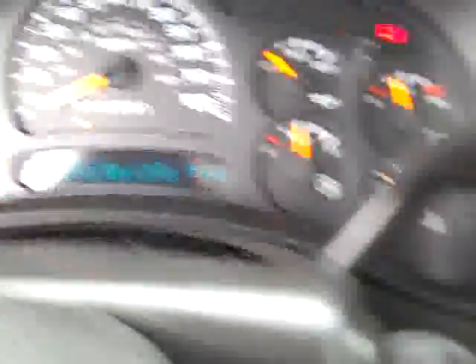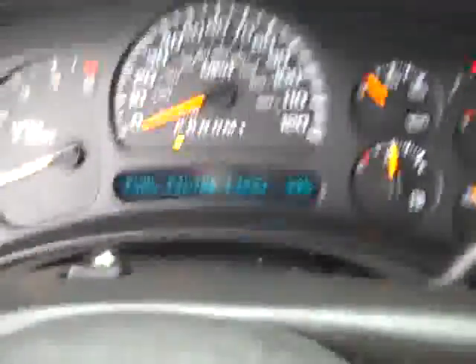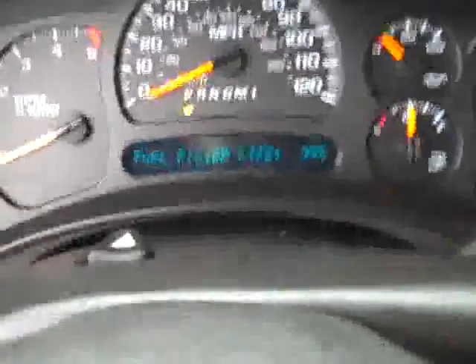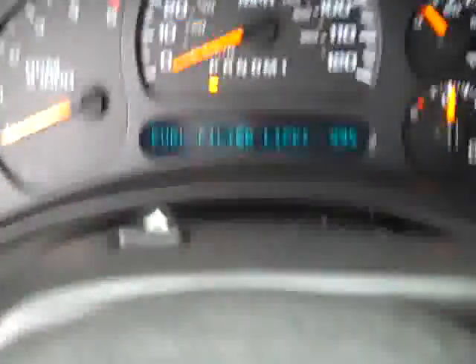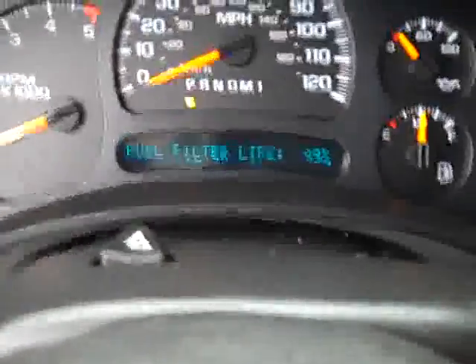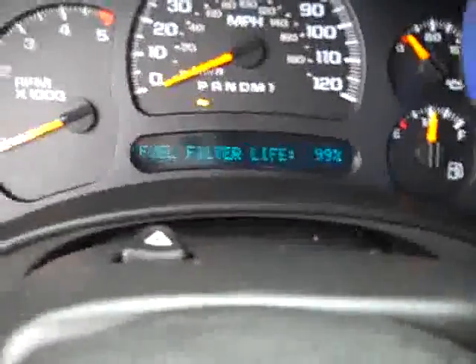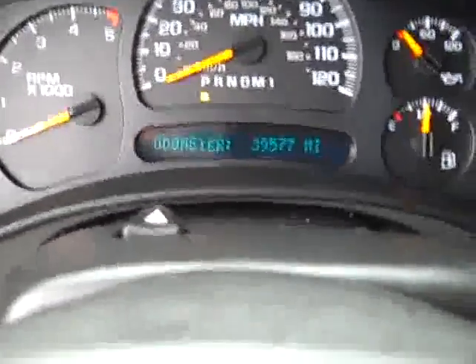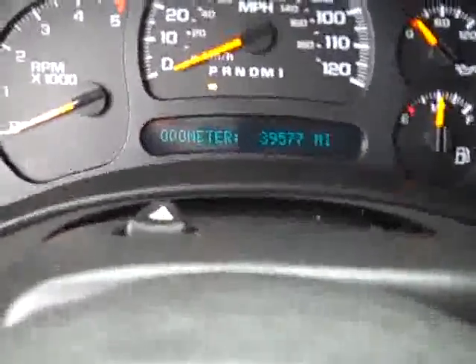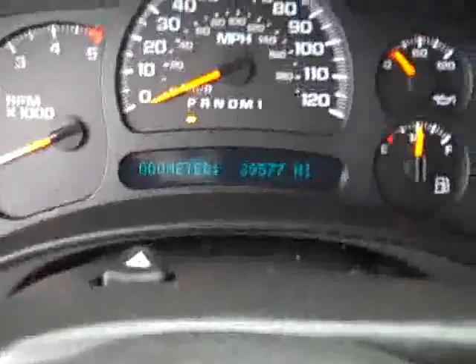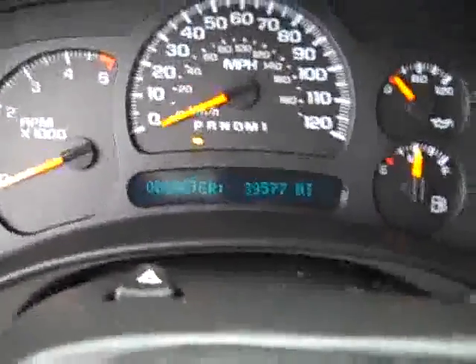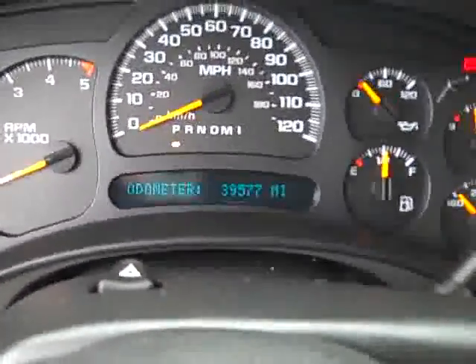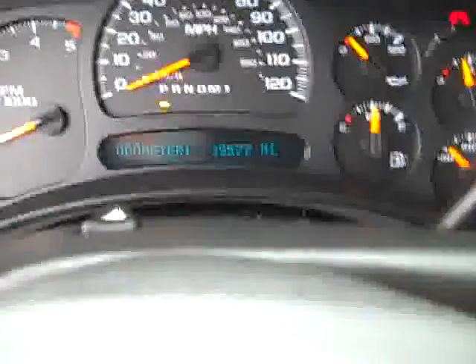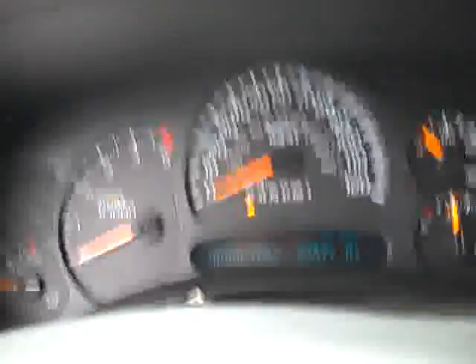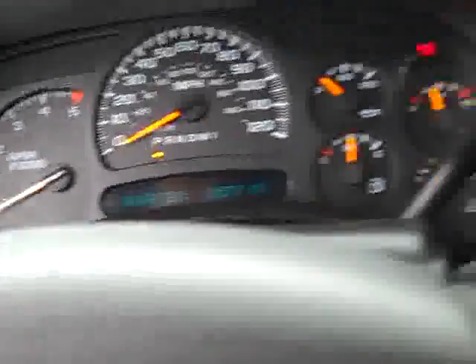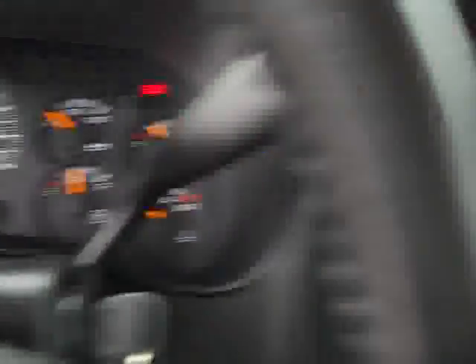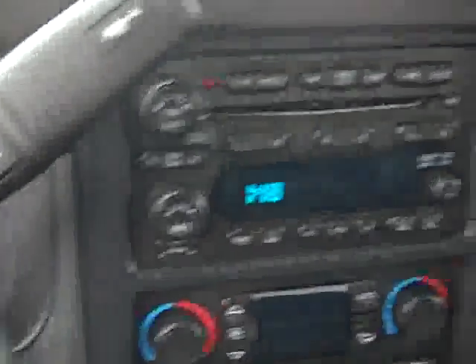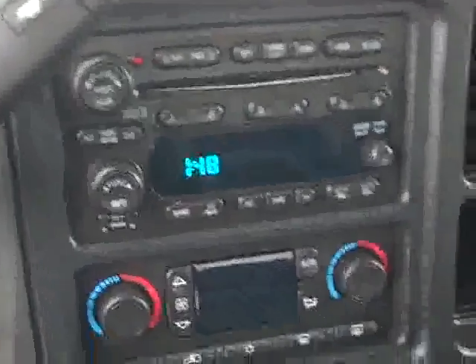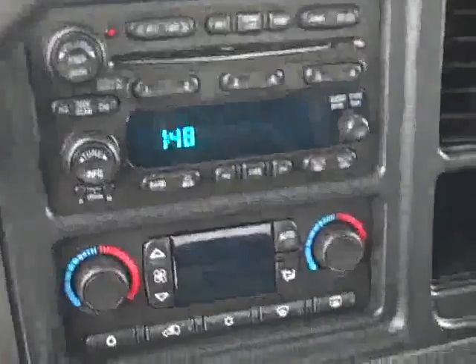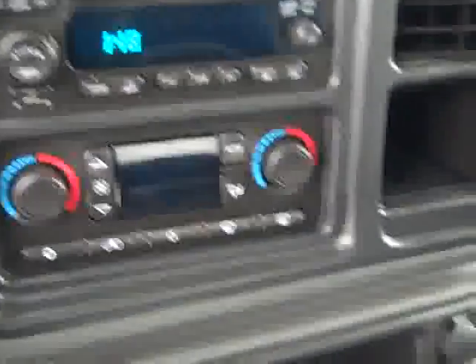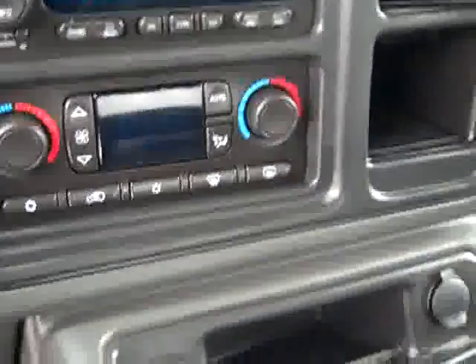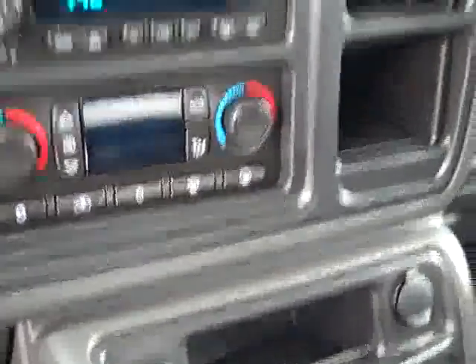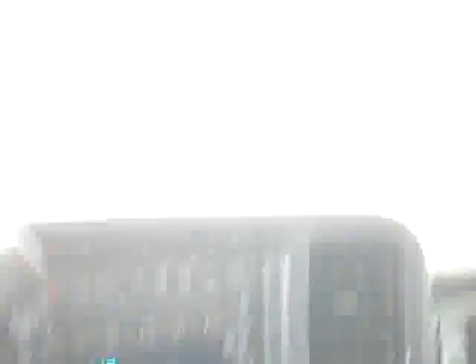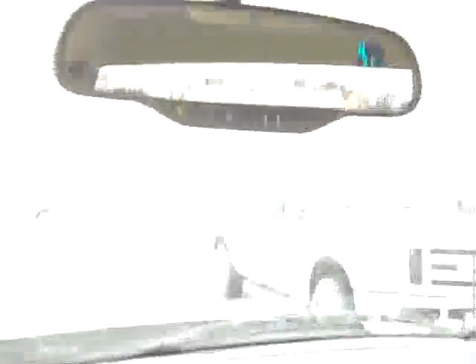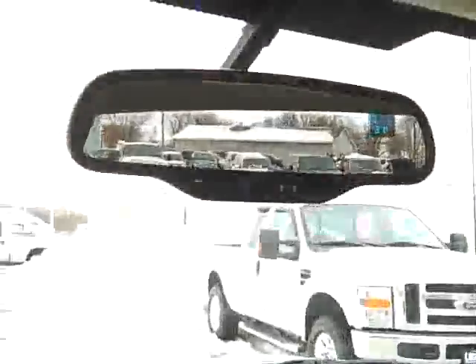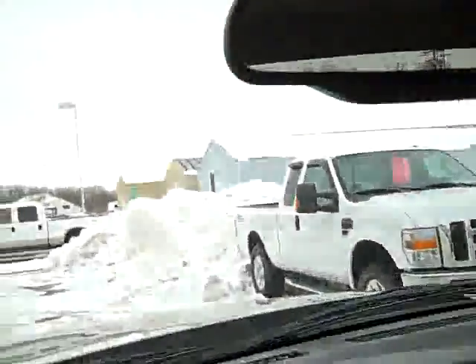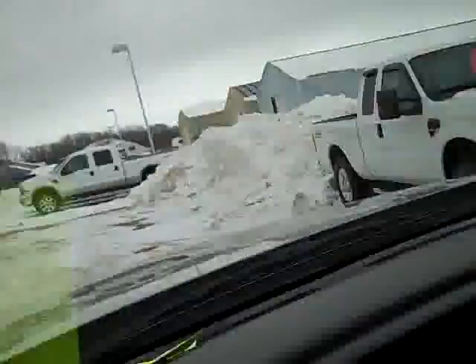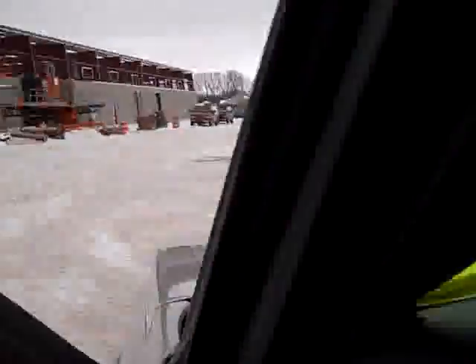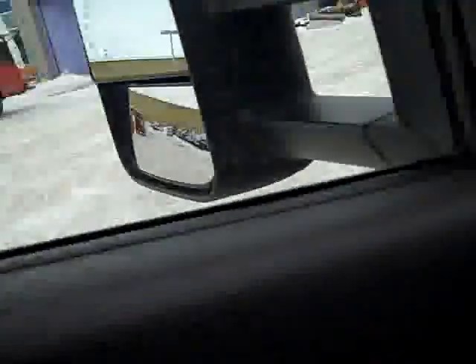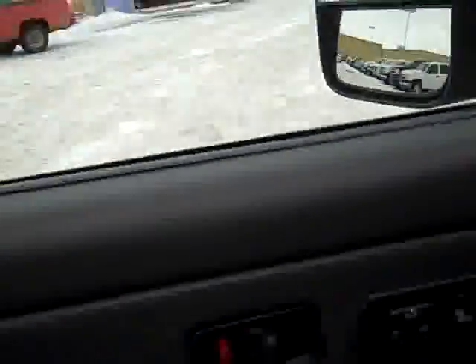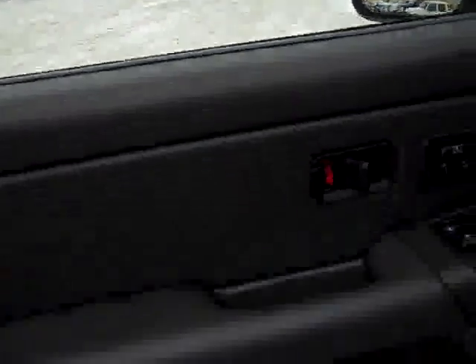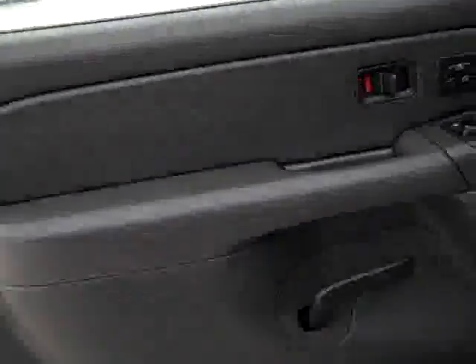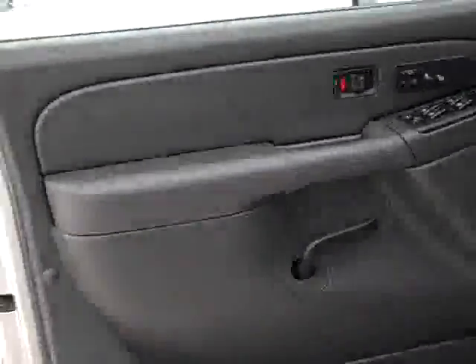Fuel filter life is 99%. This truck has 39,577 miles. Six disc CD changer, dual climate control, compass temperature mirror, power windows, power locks, power mirrors.